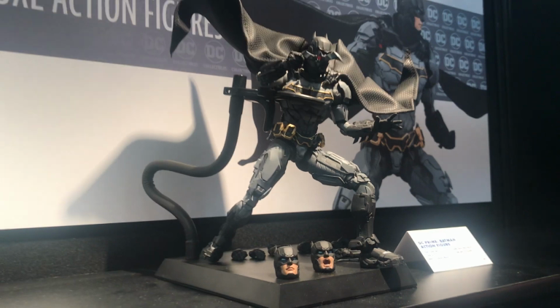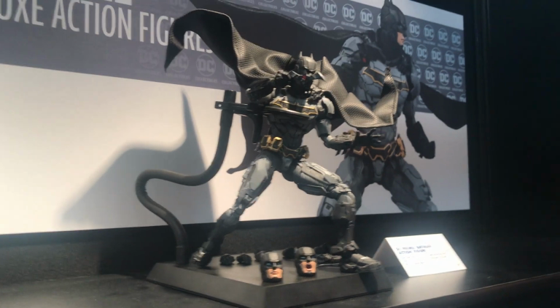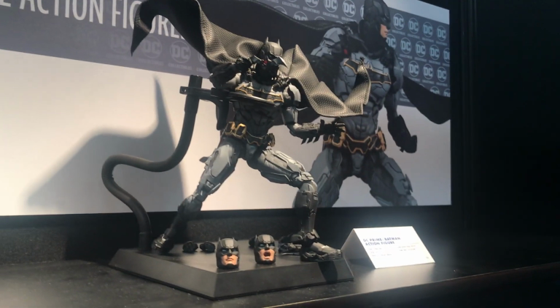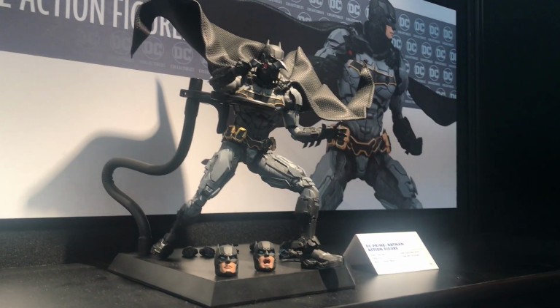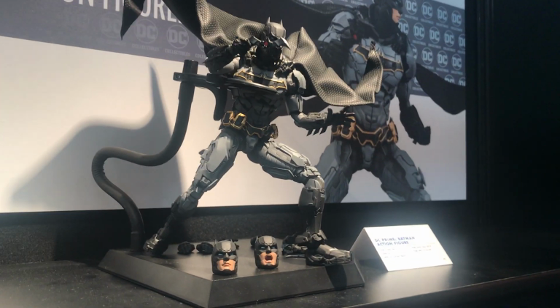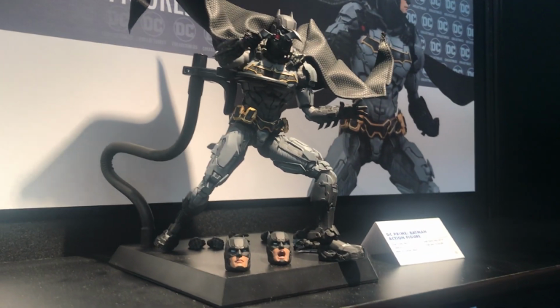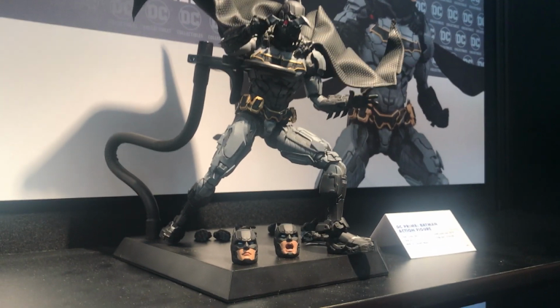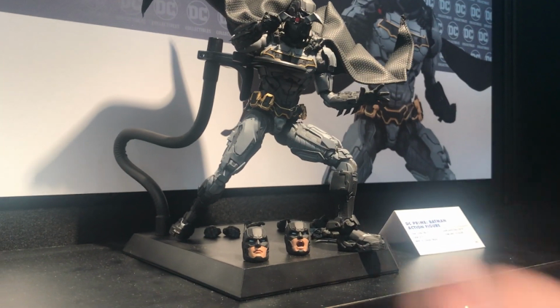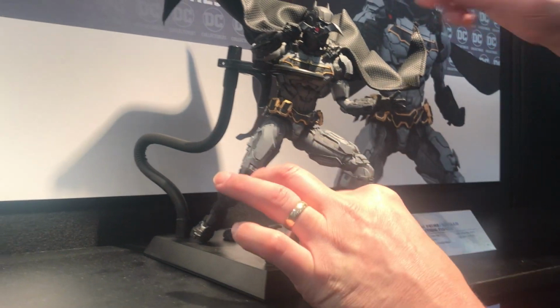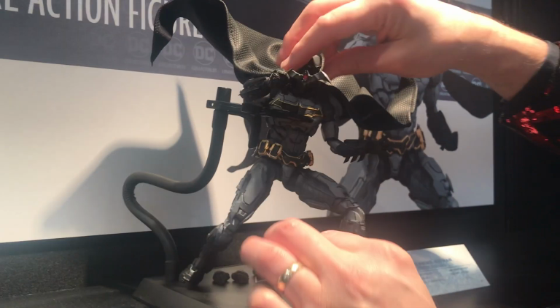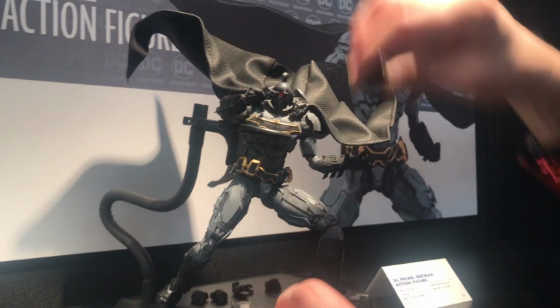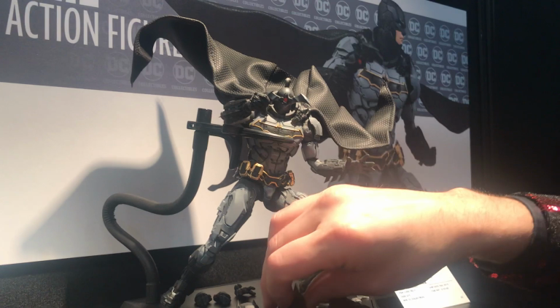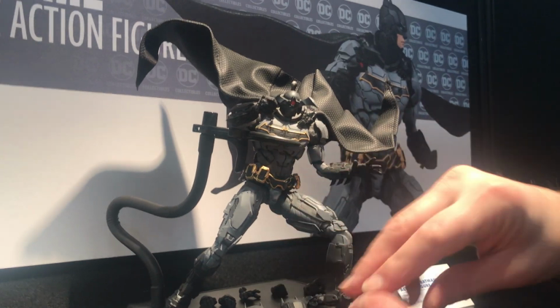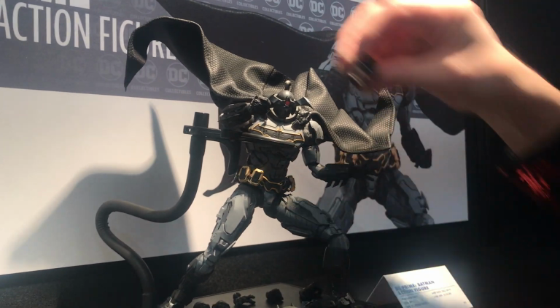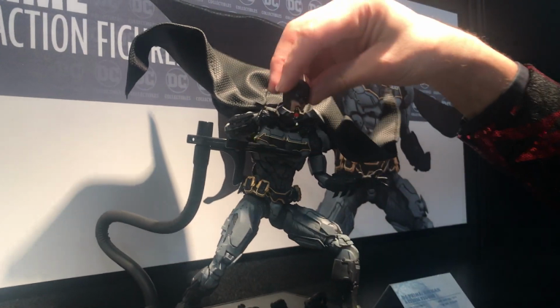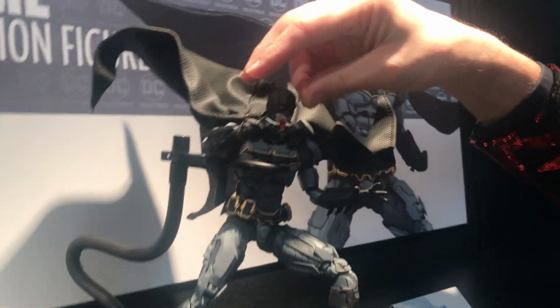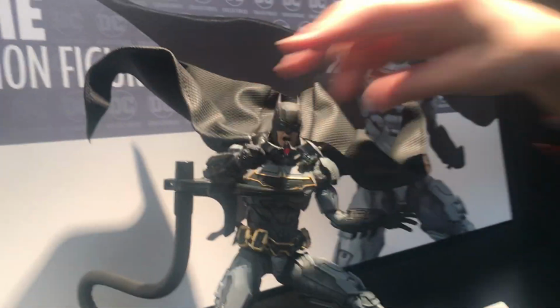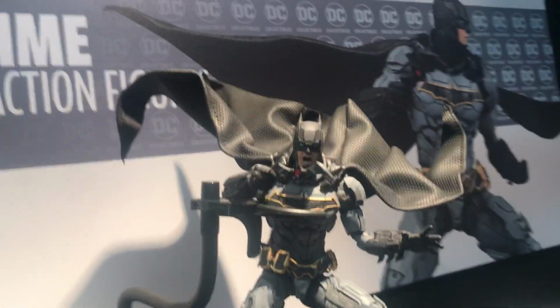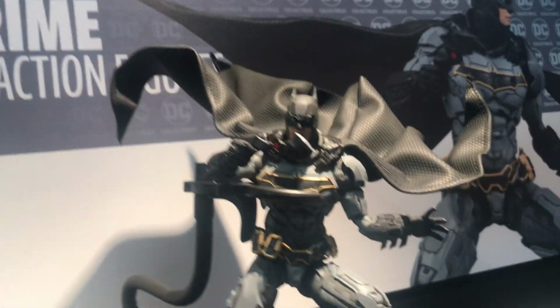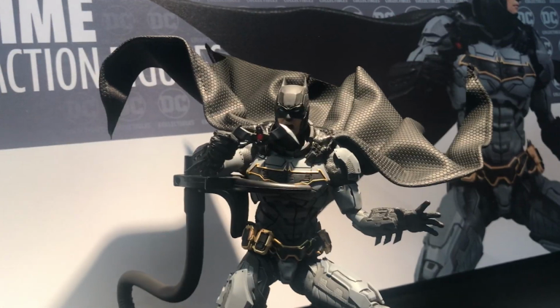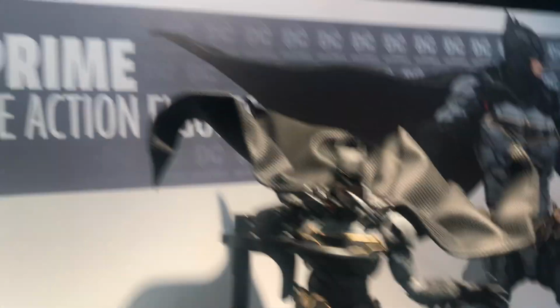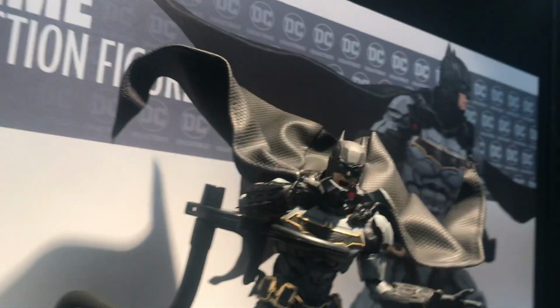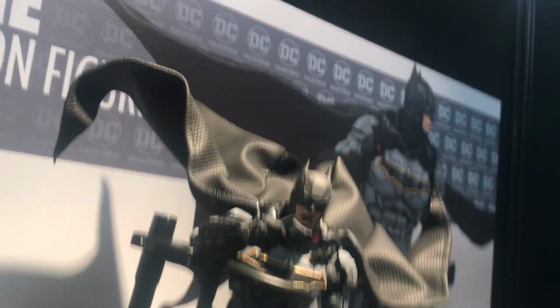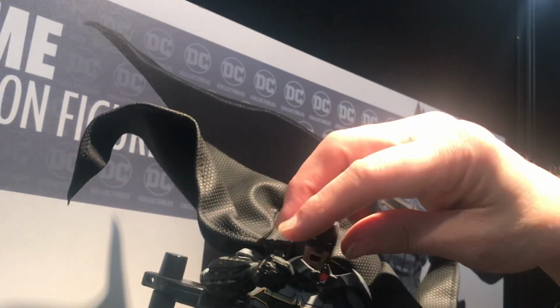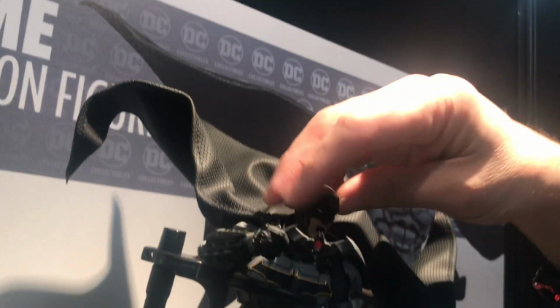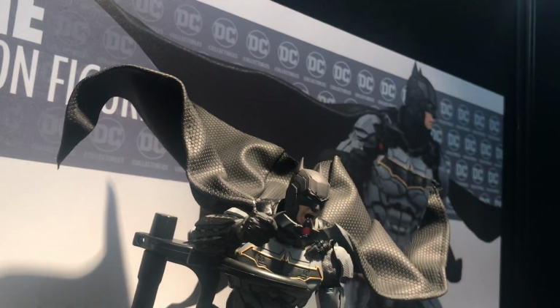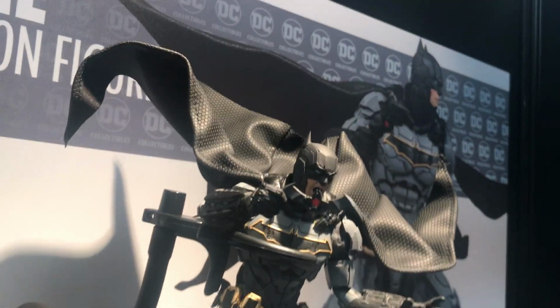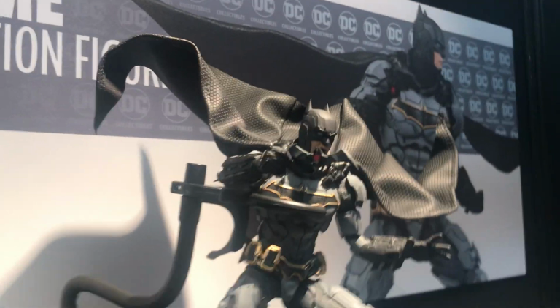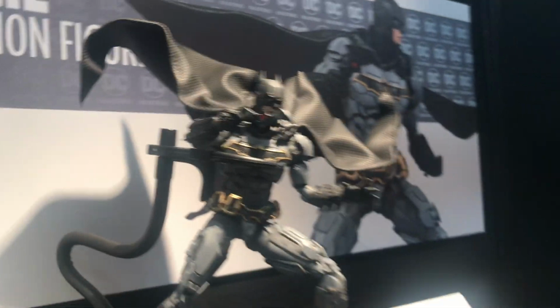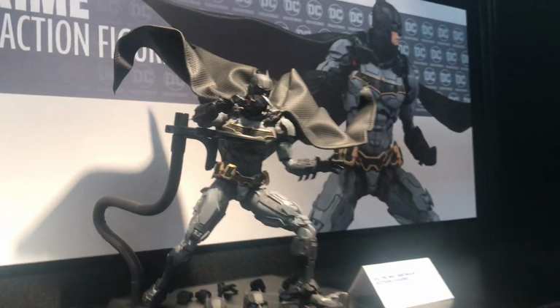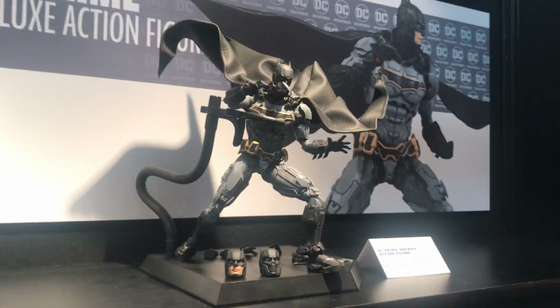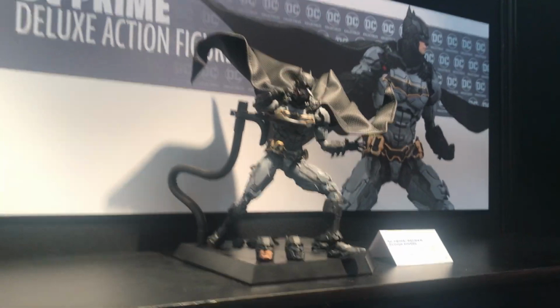We're having a lot of fun with these. I love the shouting Batman — let's put him on. If you like him the best... Martha! Nice. There you go.